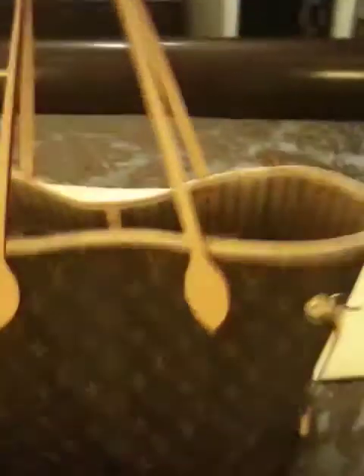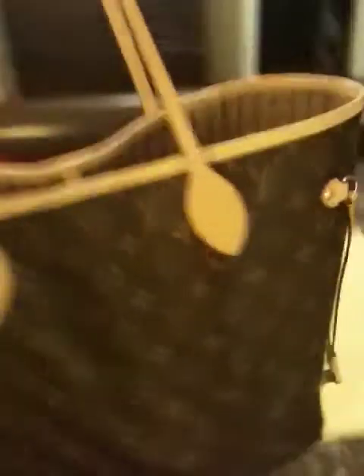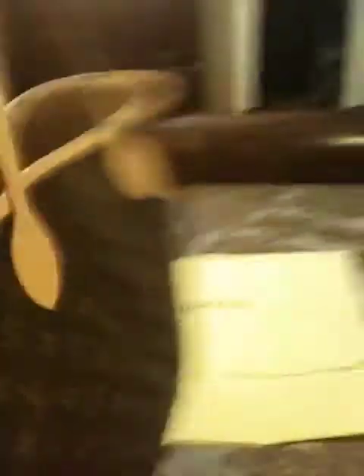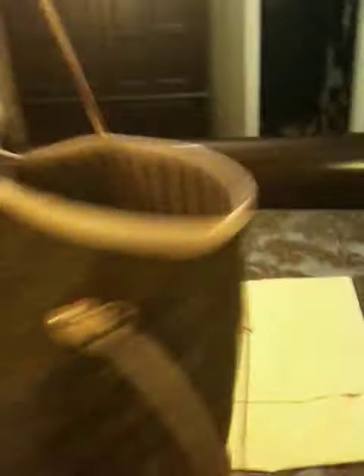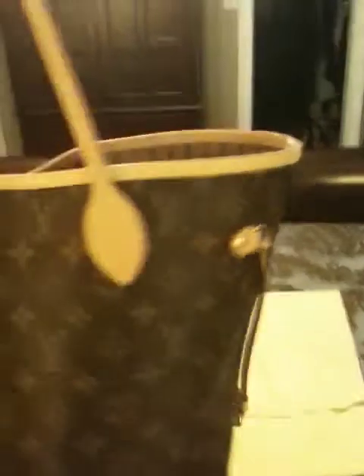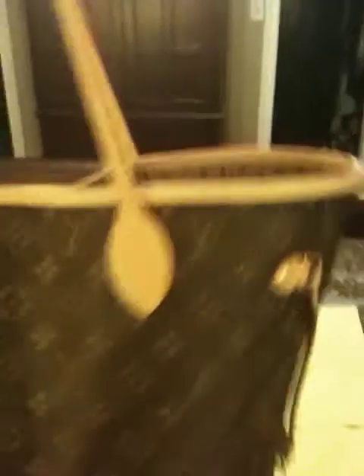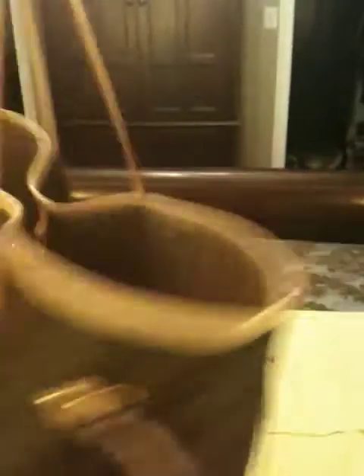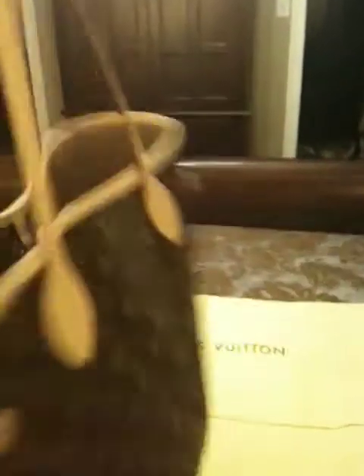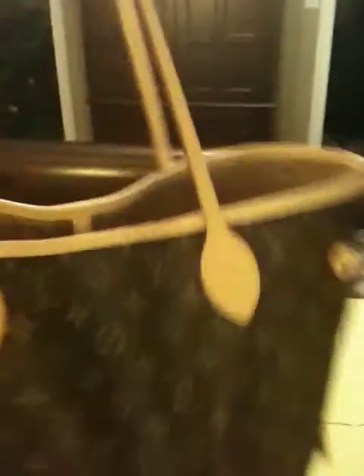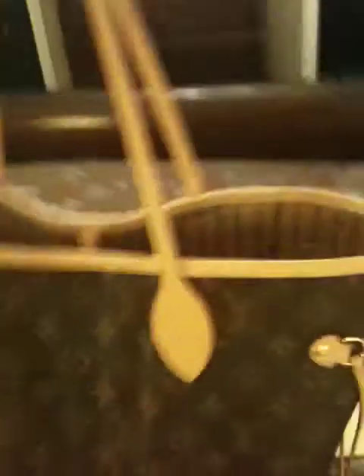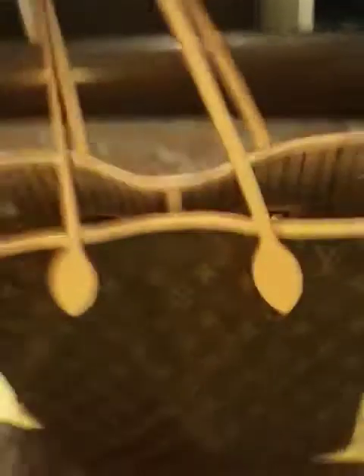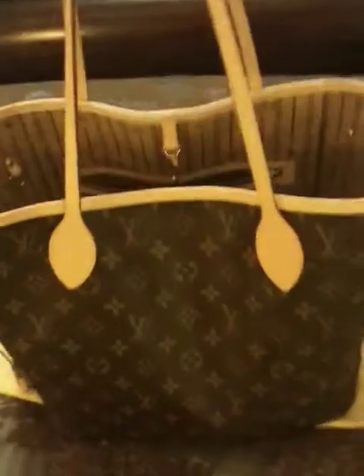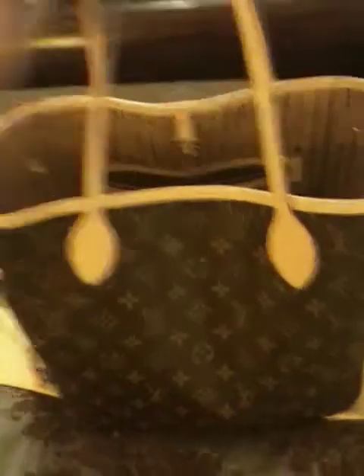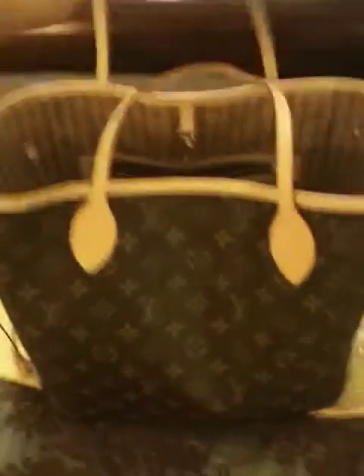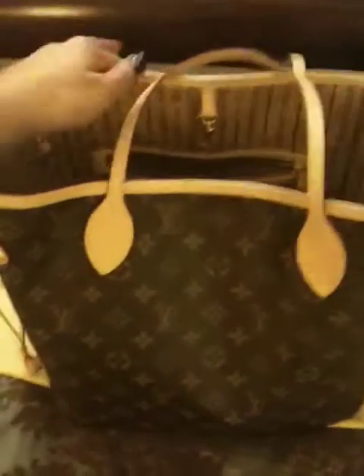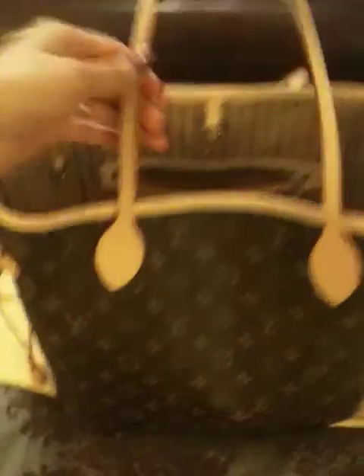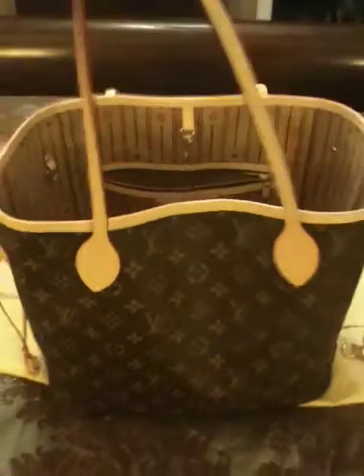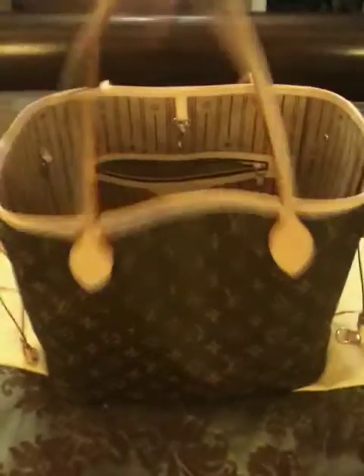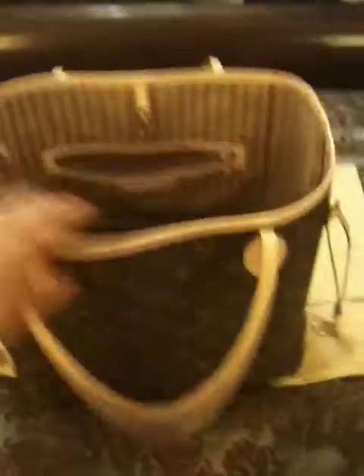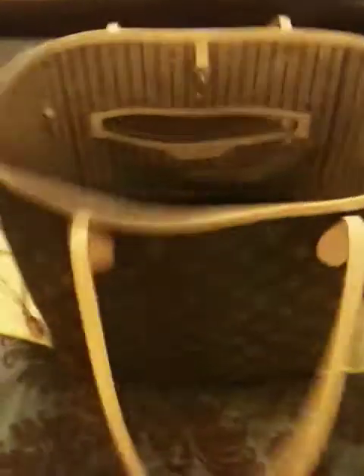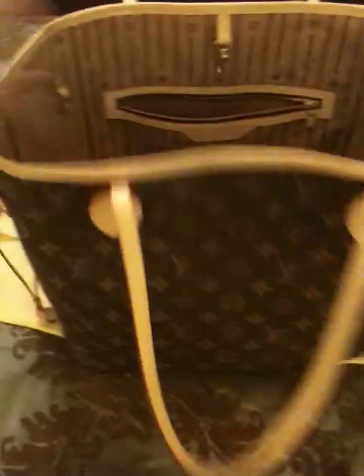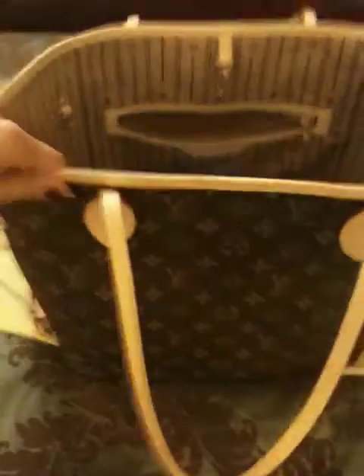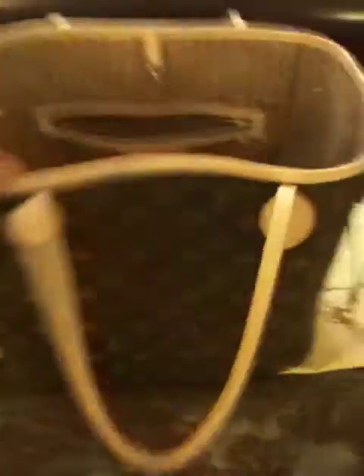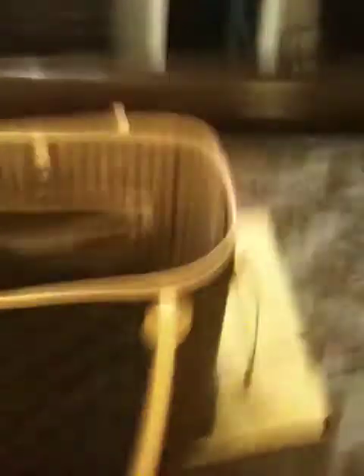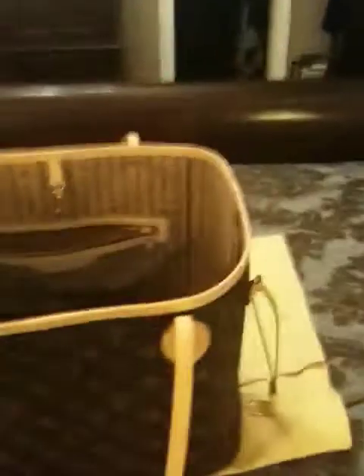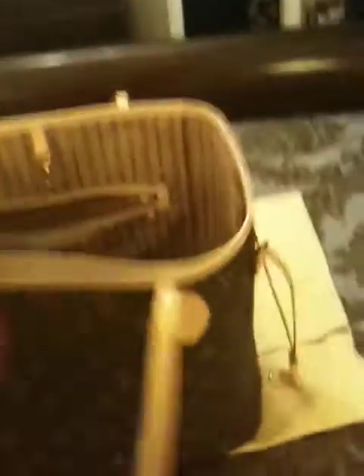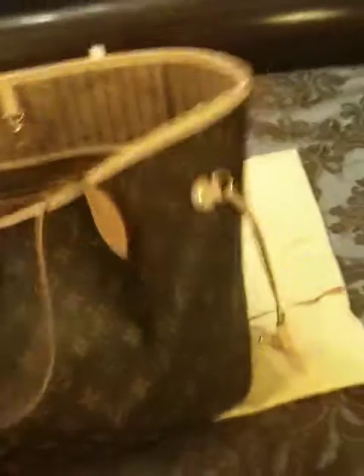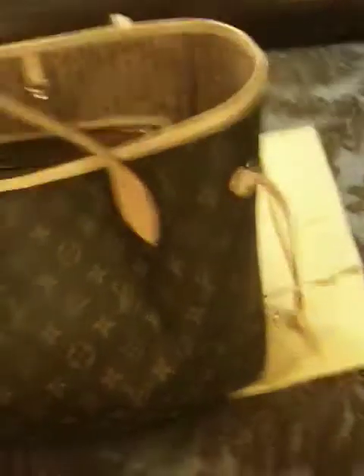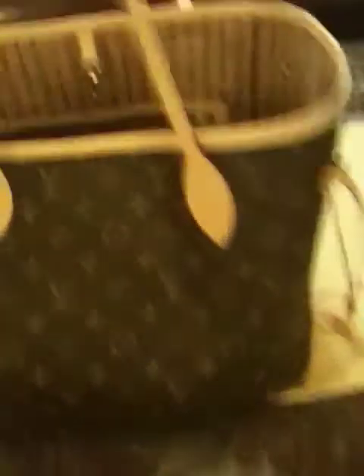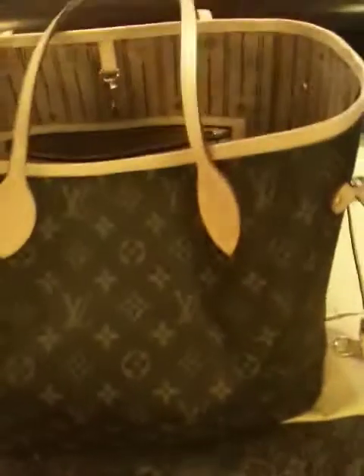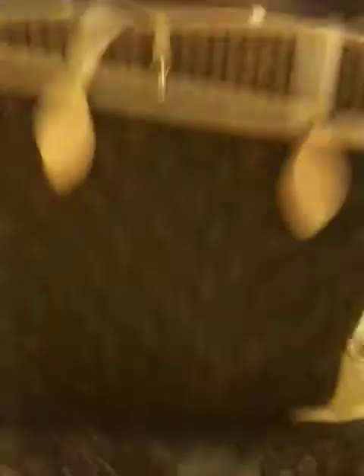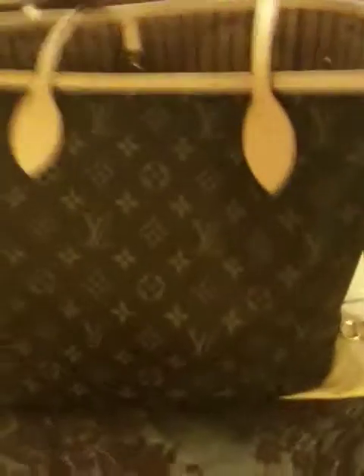Since I've been using it, it did start to patina a little. In some places it does look a little different — it's still that kind of nude color — but I love it when it gets that really nice patina color. So yeah, that's my Neverfull.